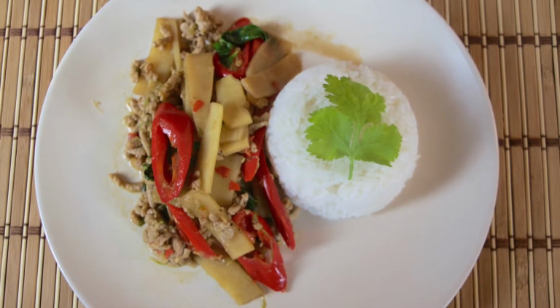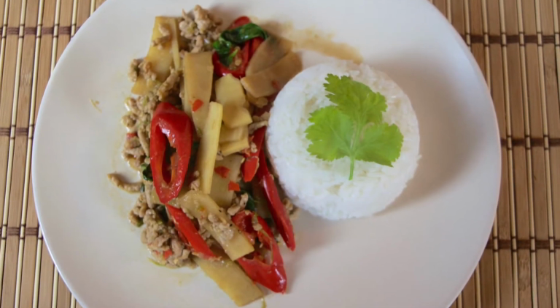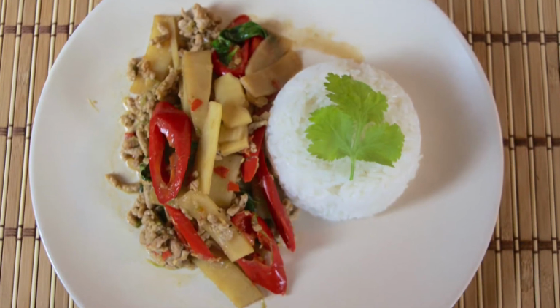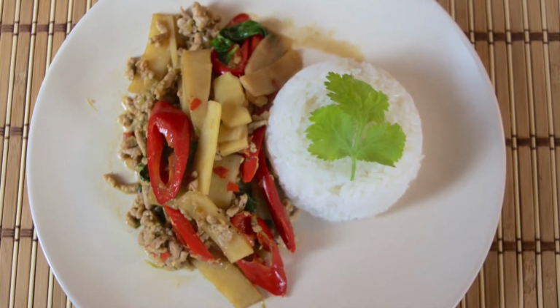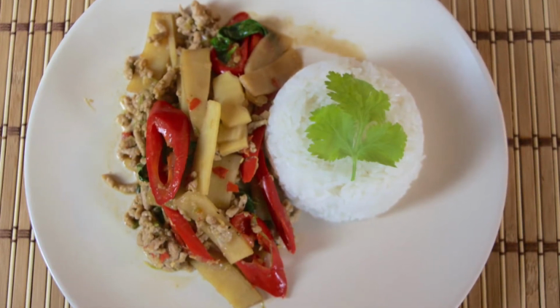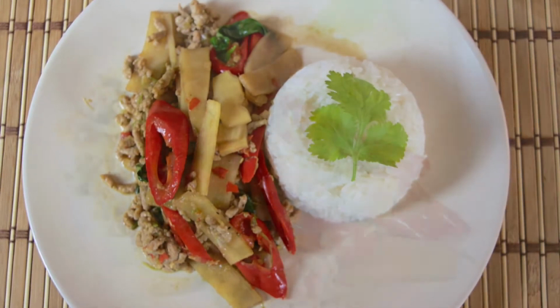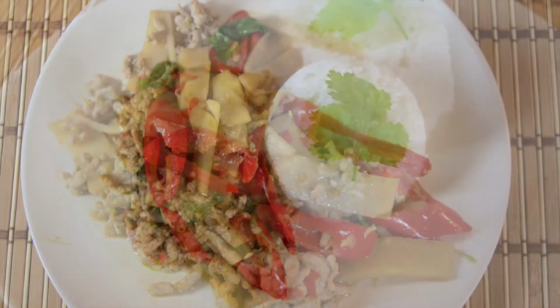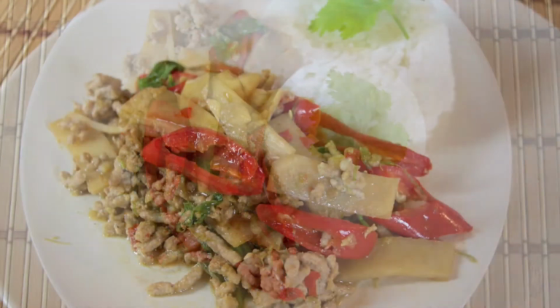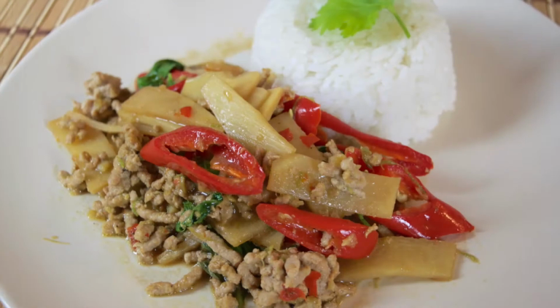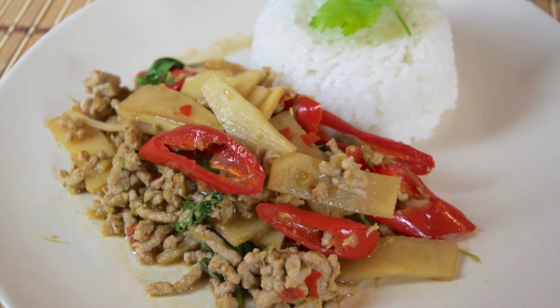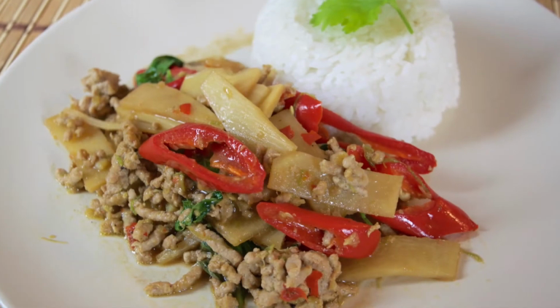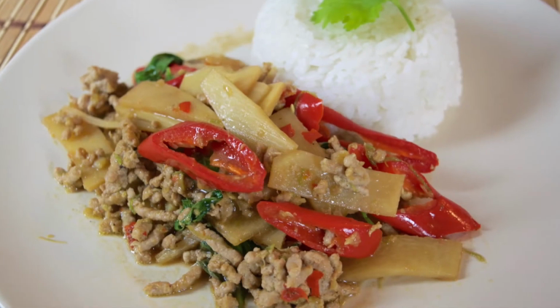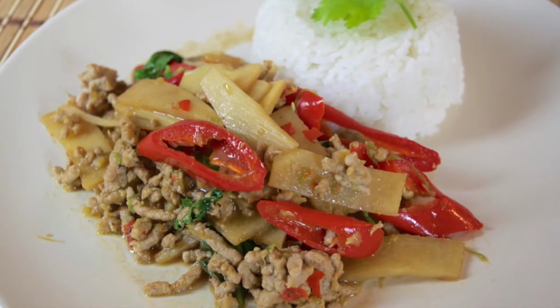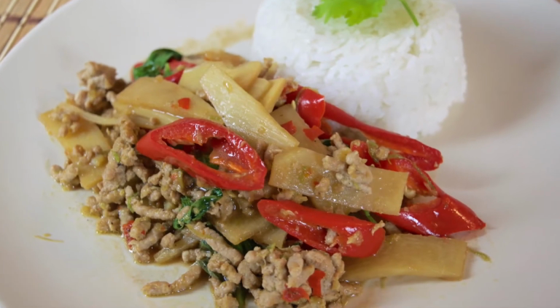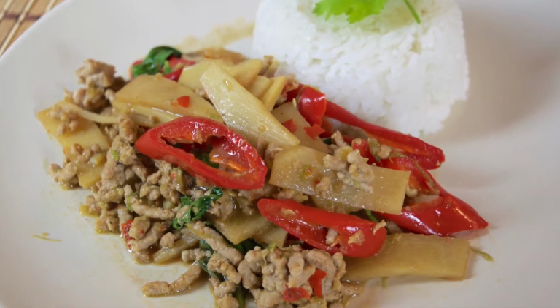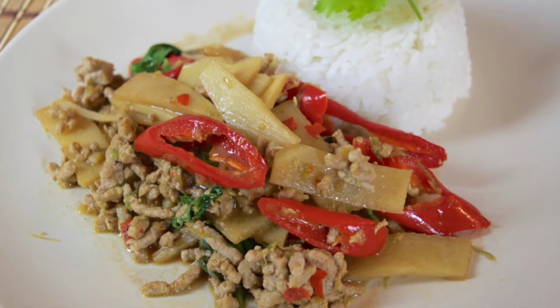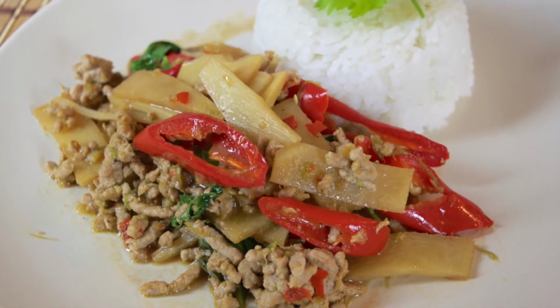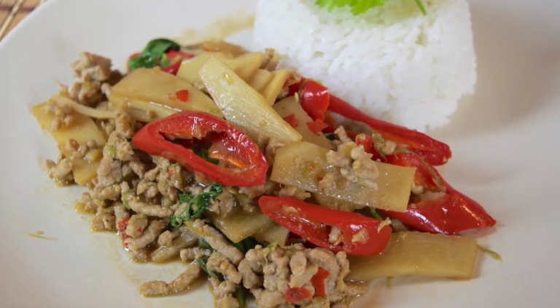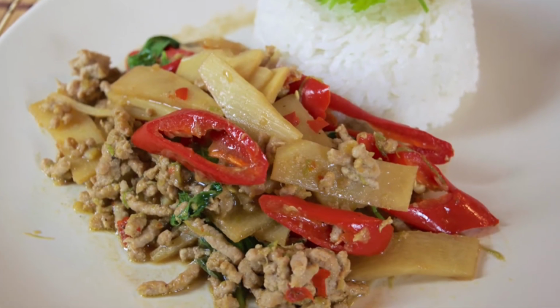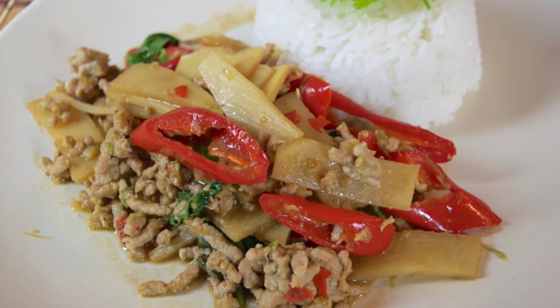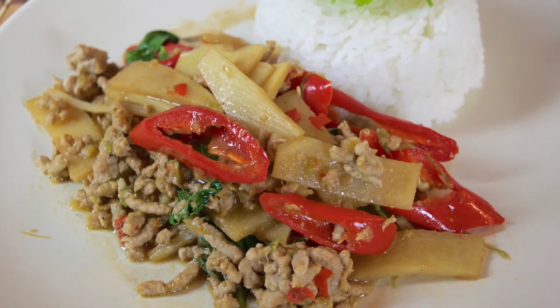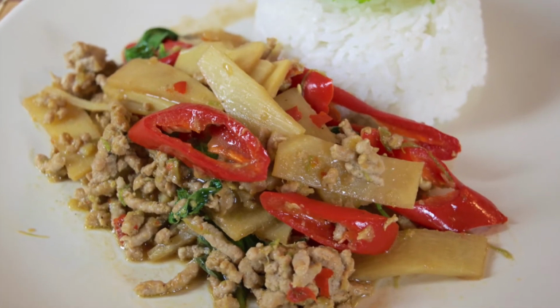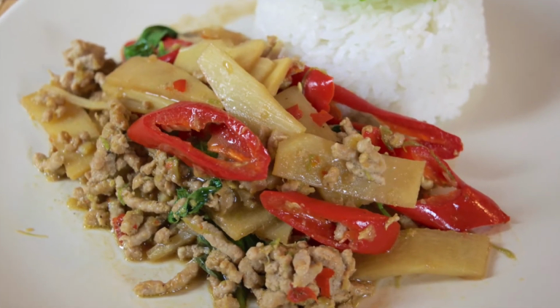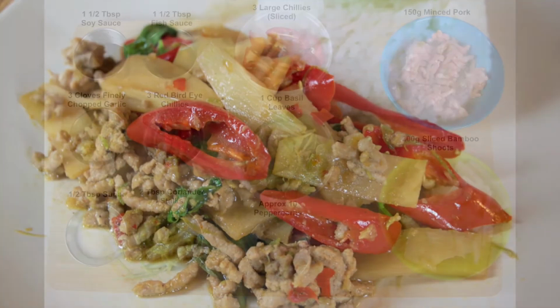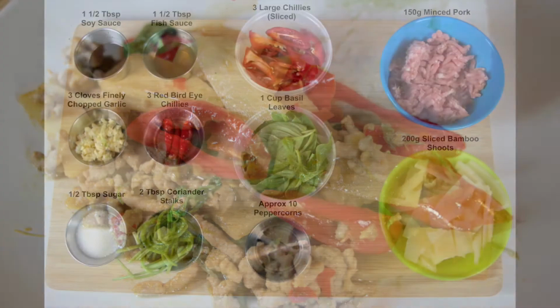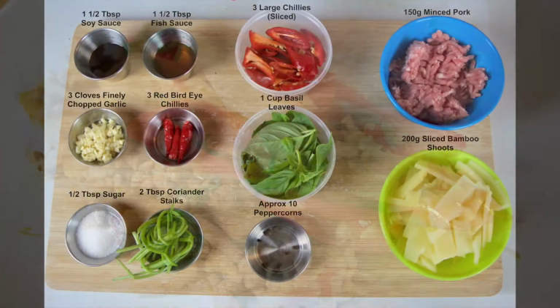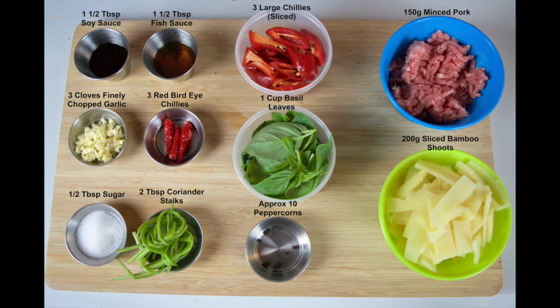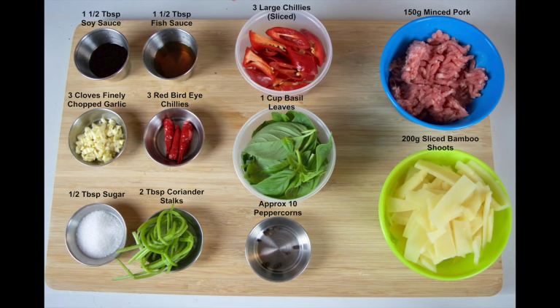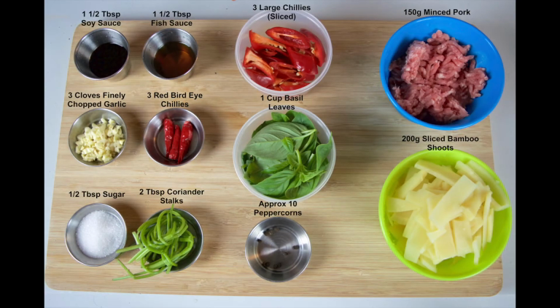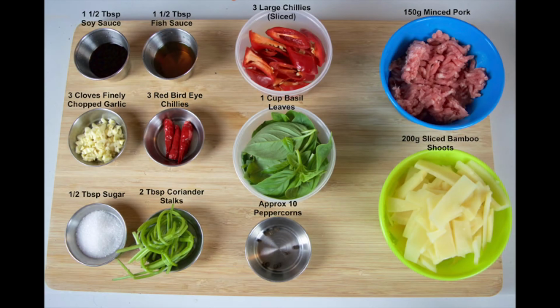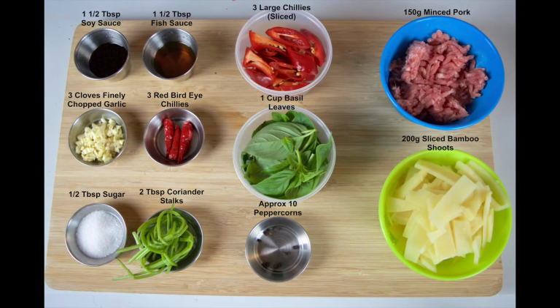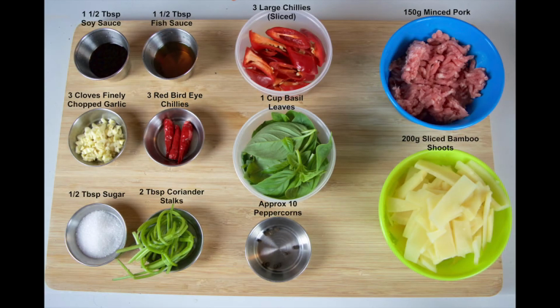The flavors are hot and fresh and it's our favorite way to enjoy bamboo shoots. This recipe will make enough for two portions, so adjust the ingredients as needed. On screen now are the ingredients.